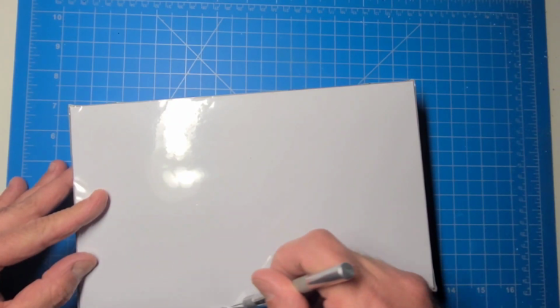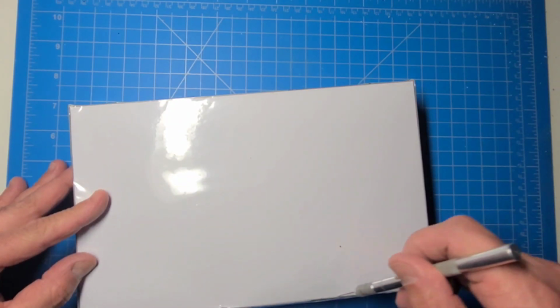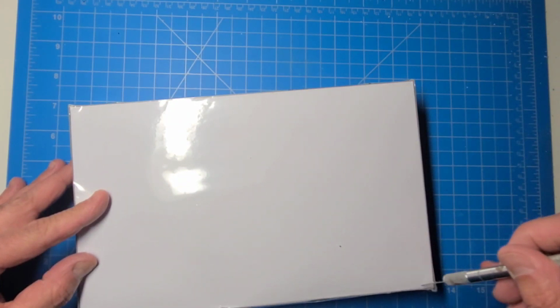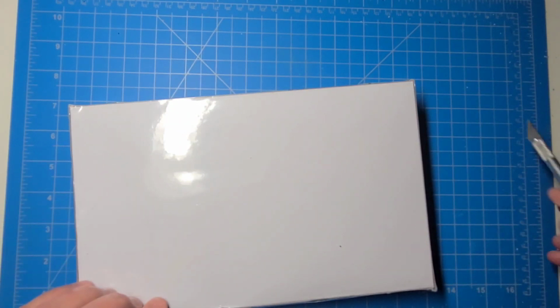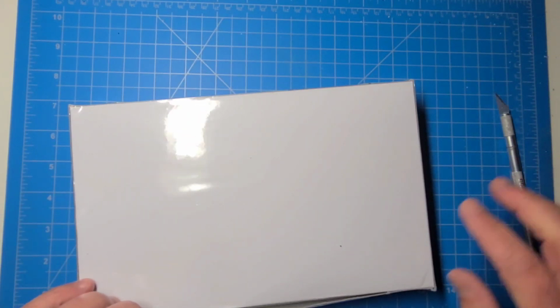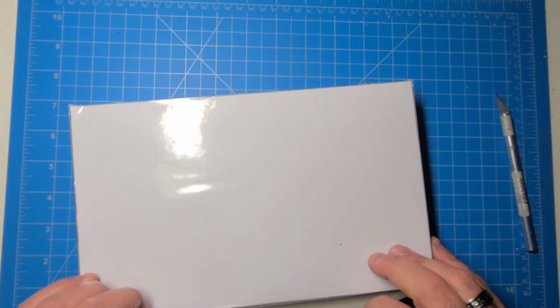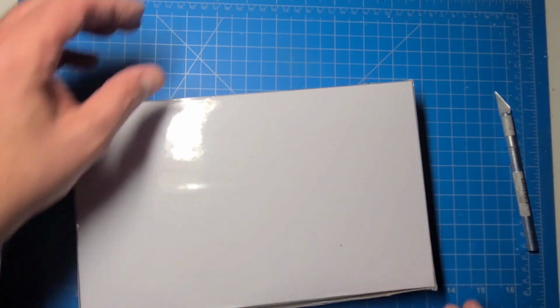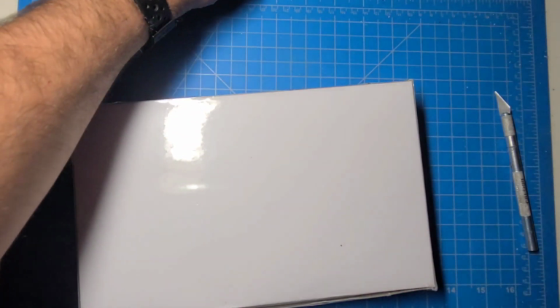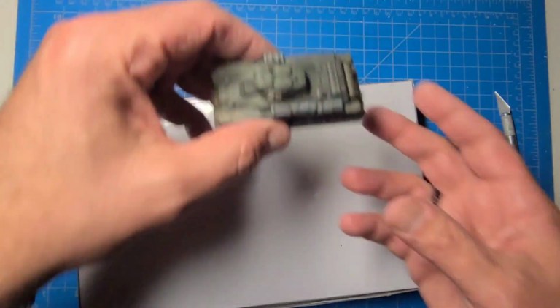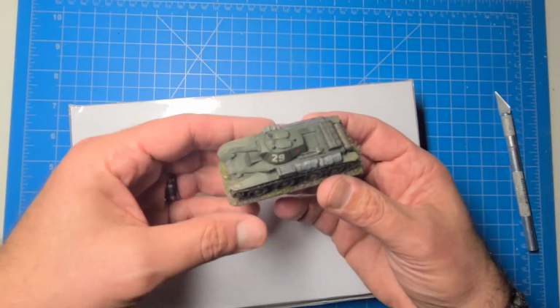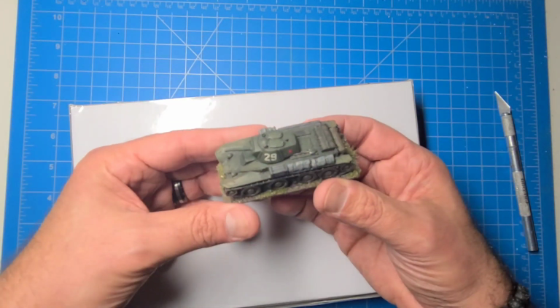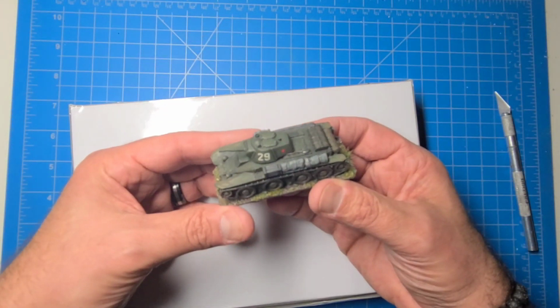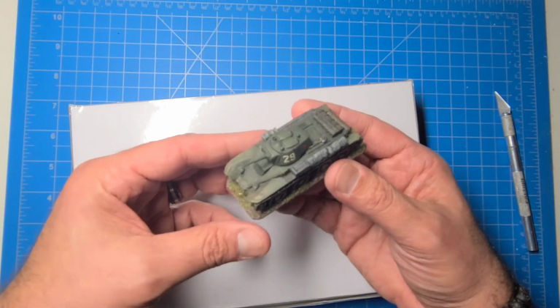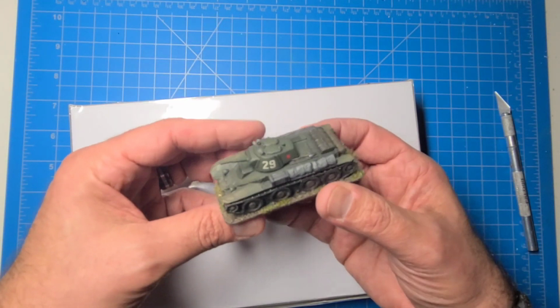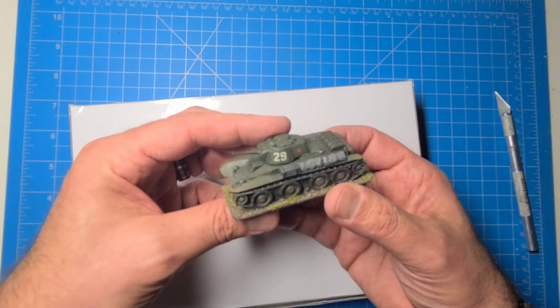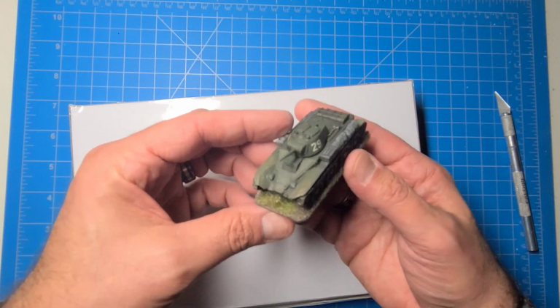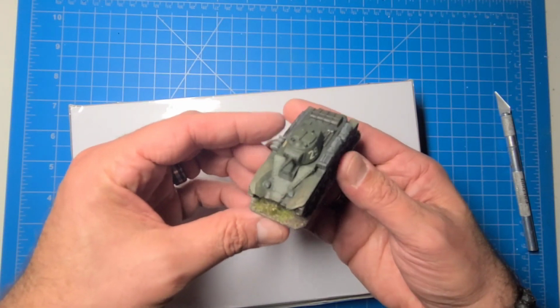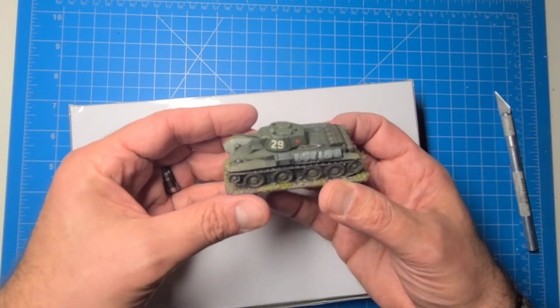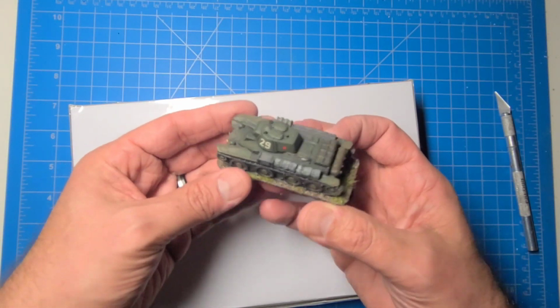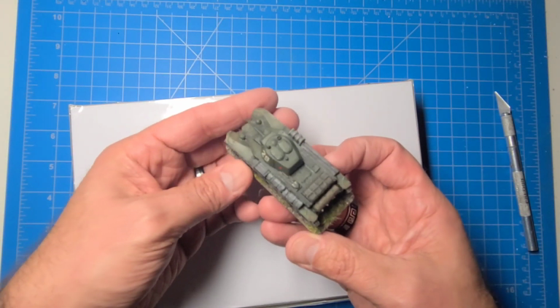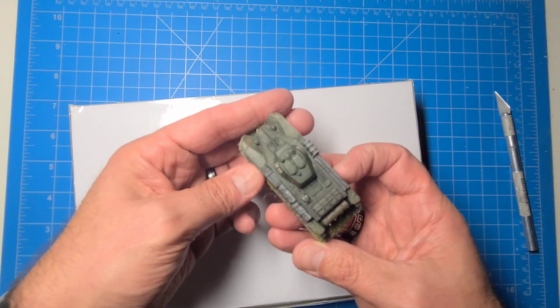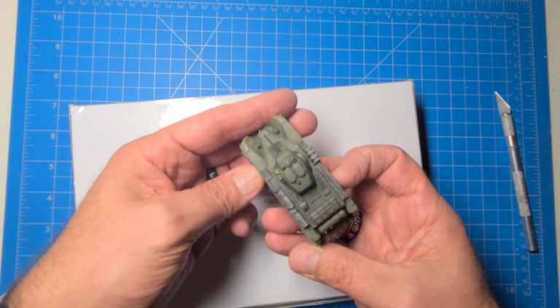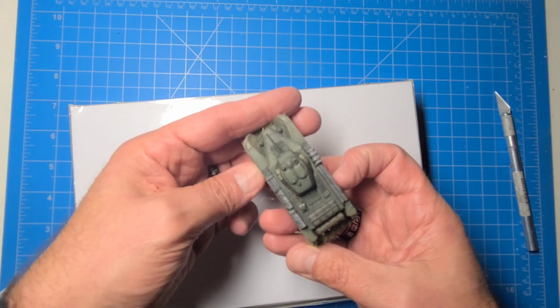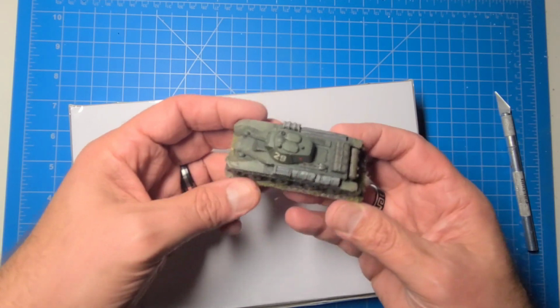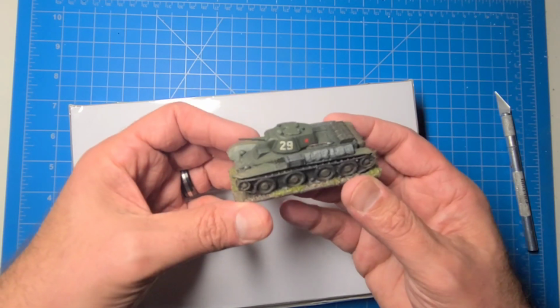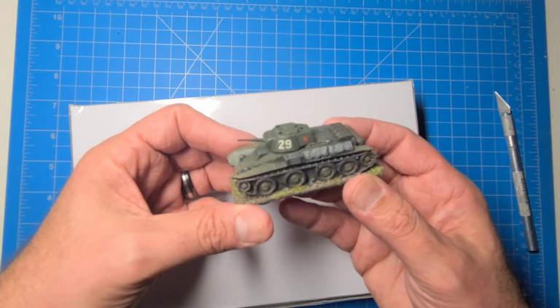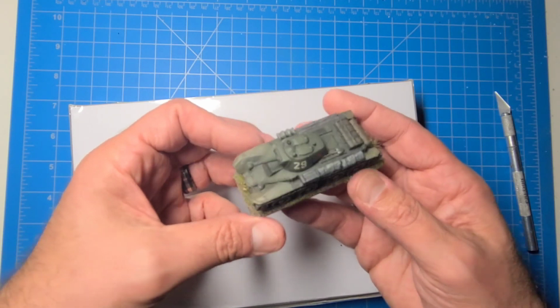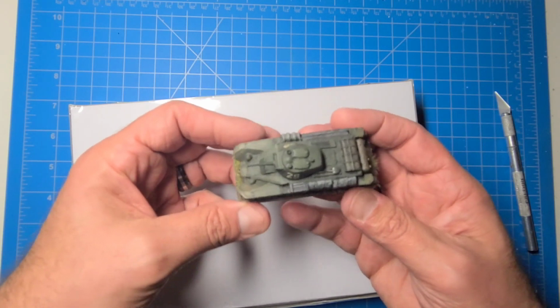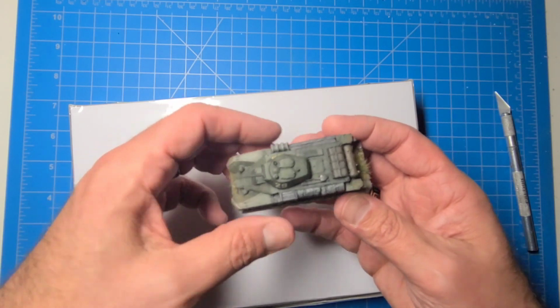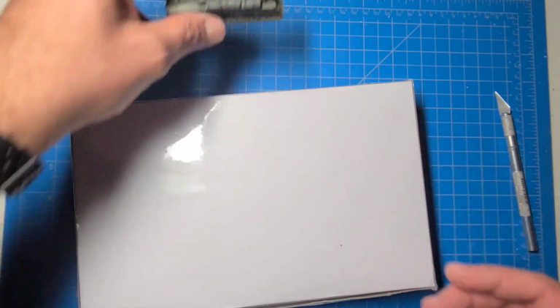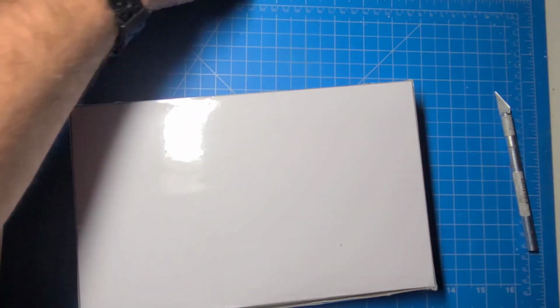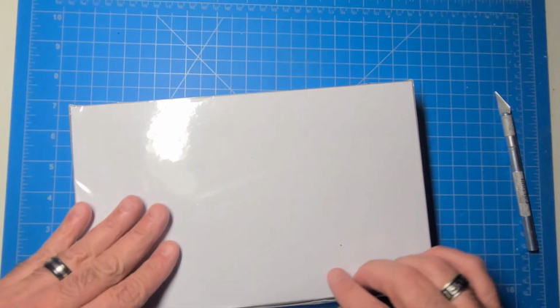Let's take a look at what's inside here, and we can do a size comparison. We do have a BT-7M model from BP Cast that I did previously, so we can compare size-wise and see how they look.